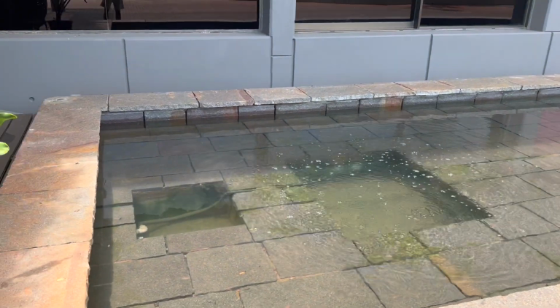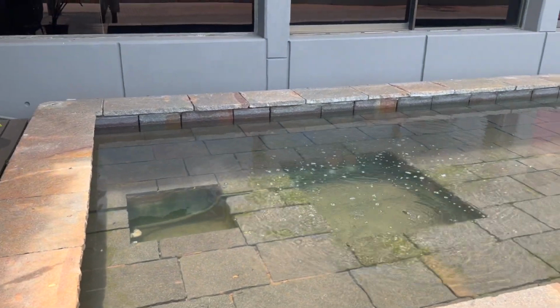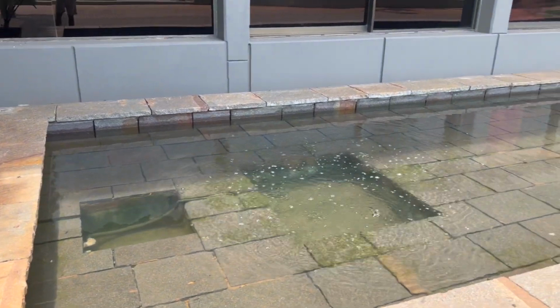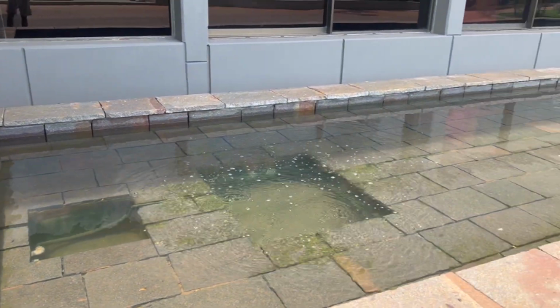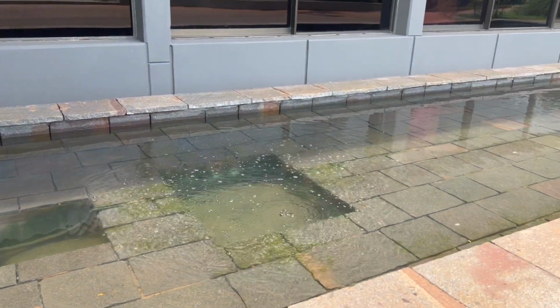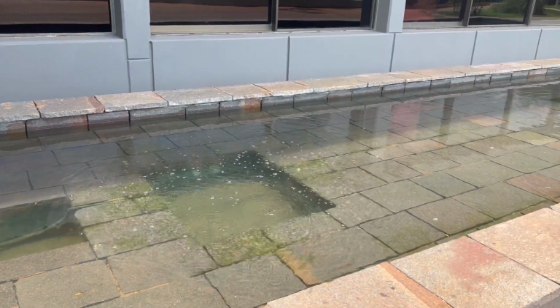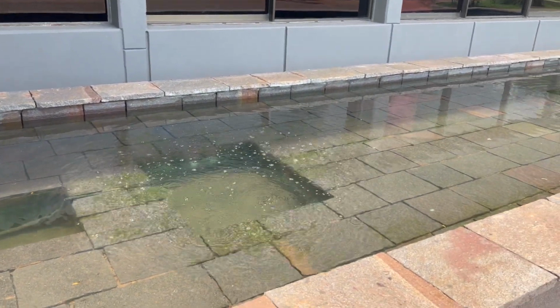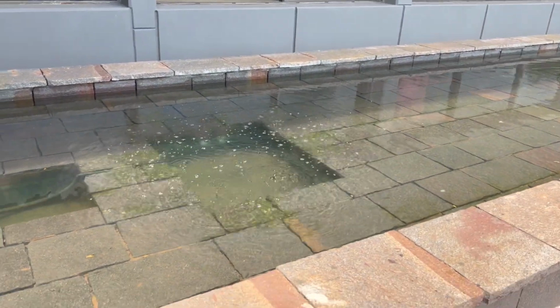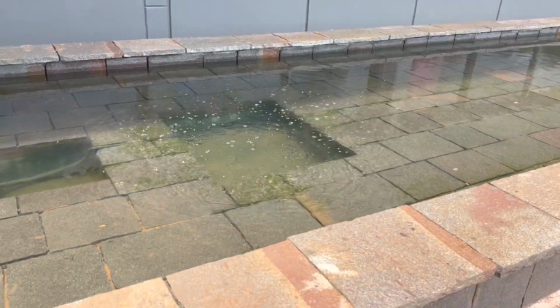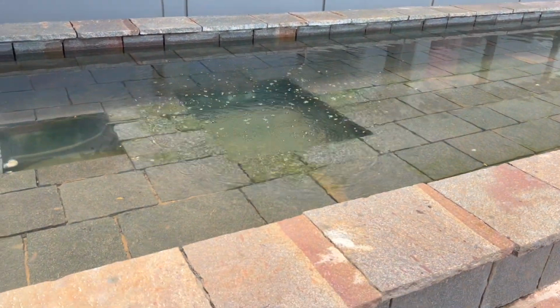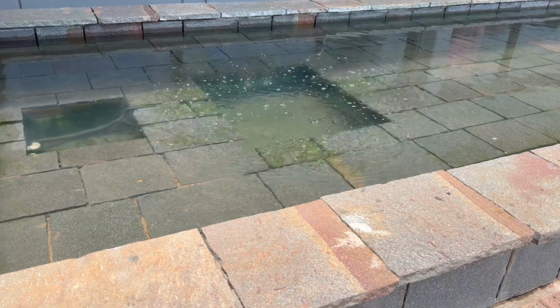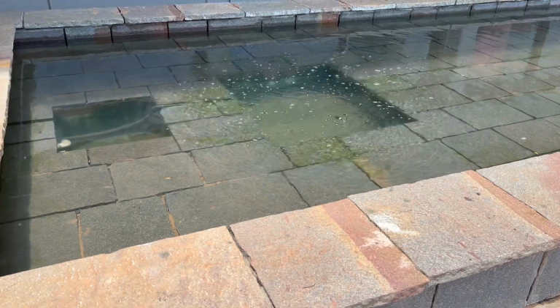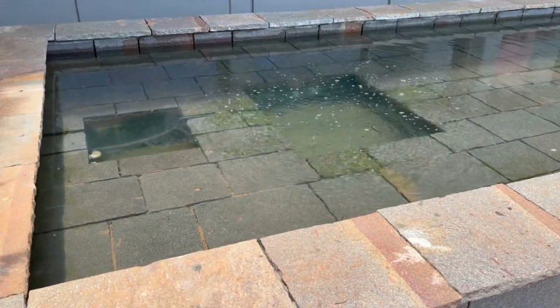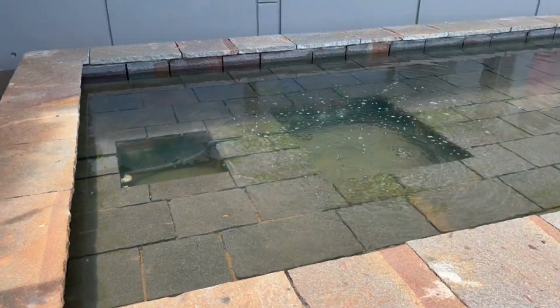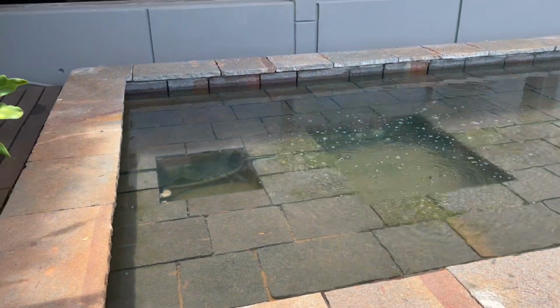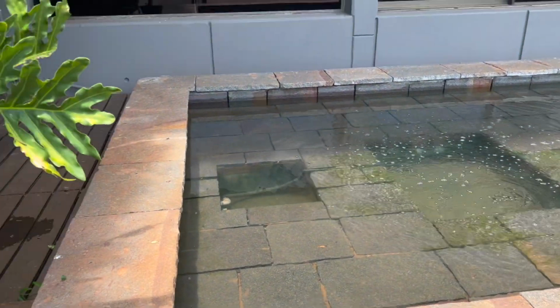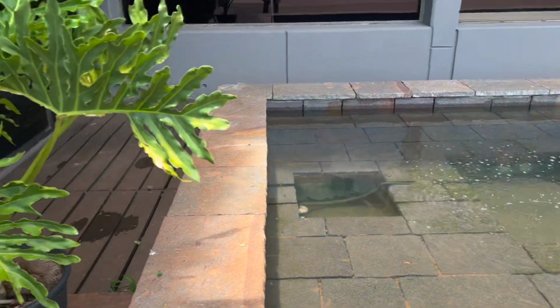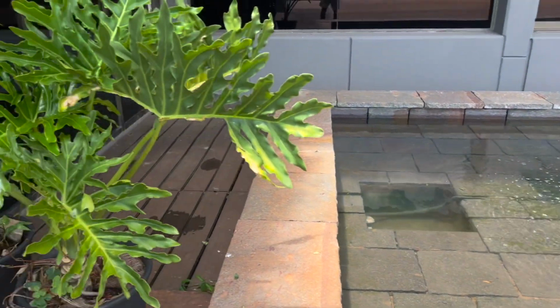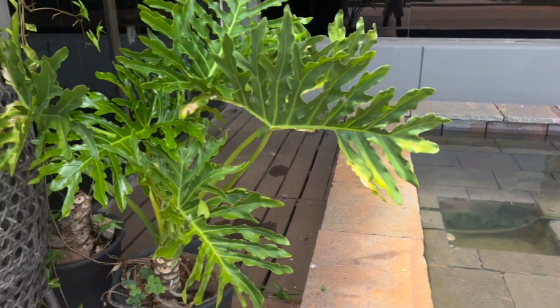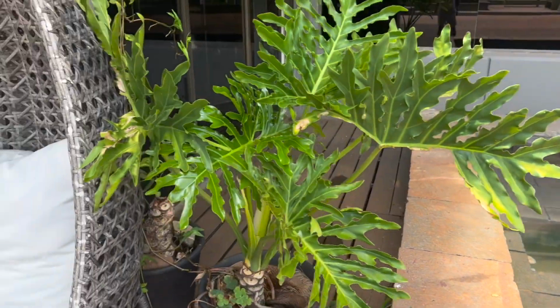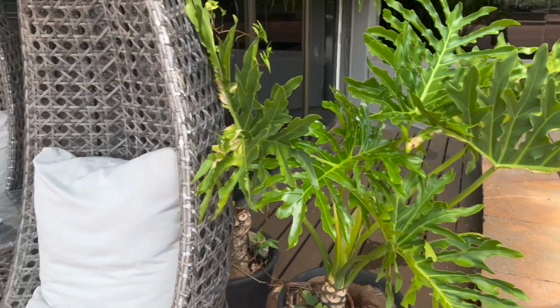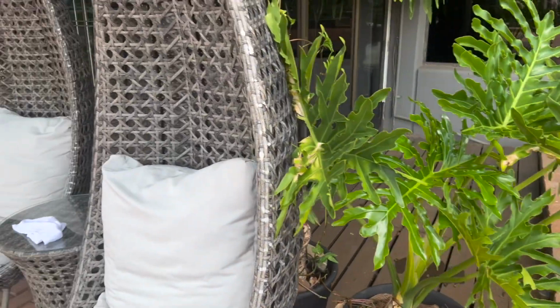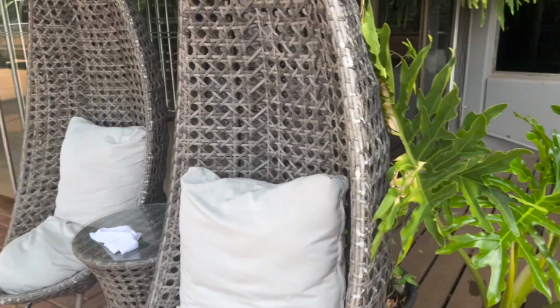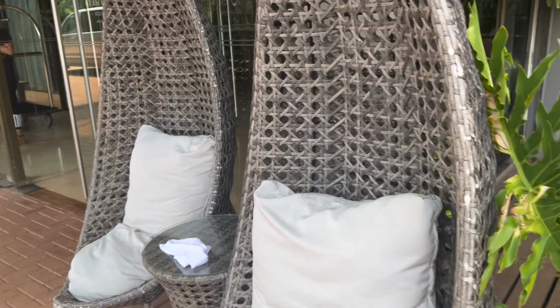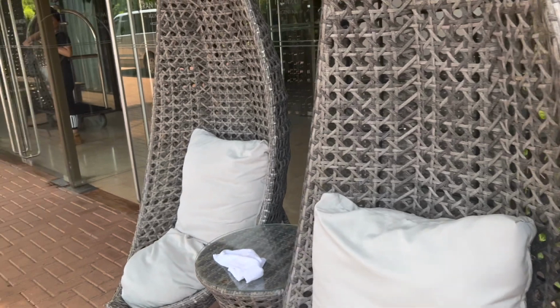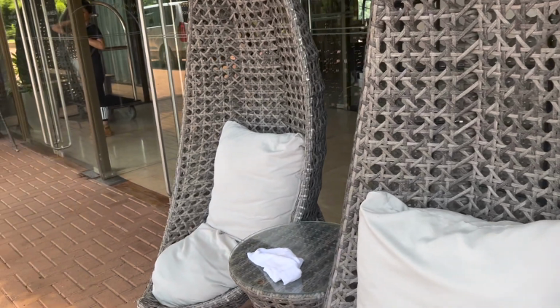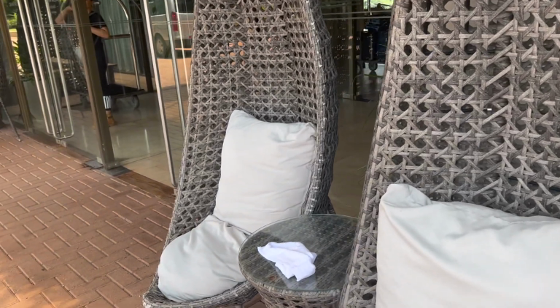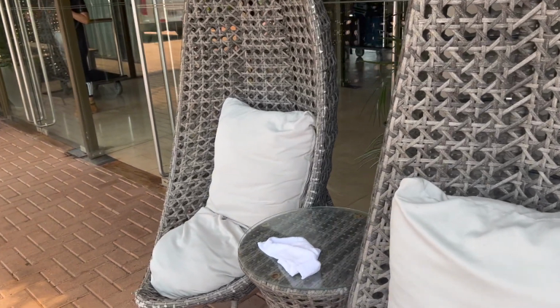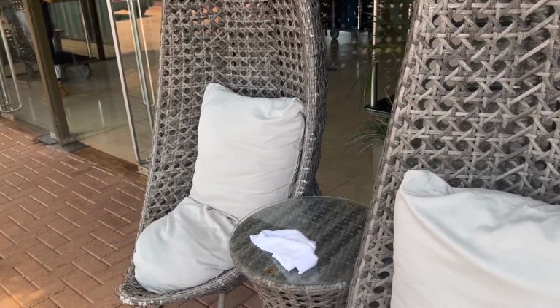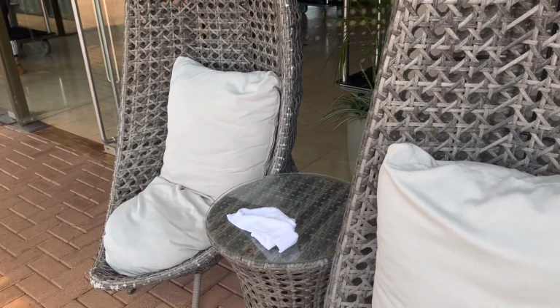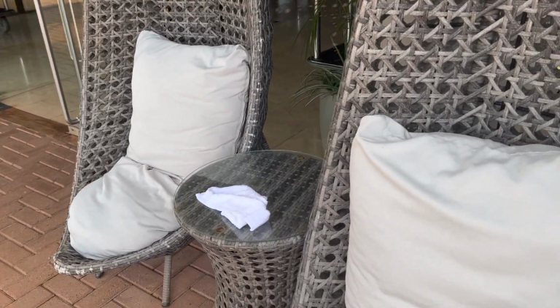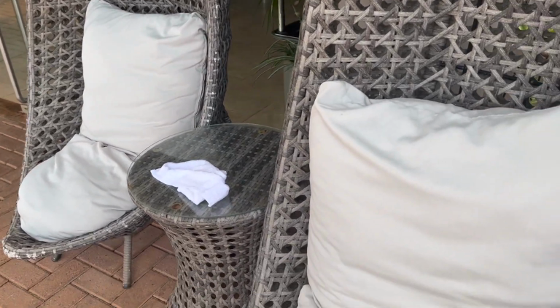Today we're here at the Grand Malia Iguazu Resort, which is a Grand Malia property. Upon arriving at the hotel, you're greeted by the friendly hotel staff who provide you with a hot towel as well as a cold mate beverage.